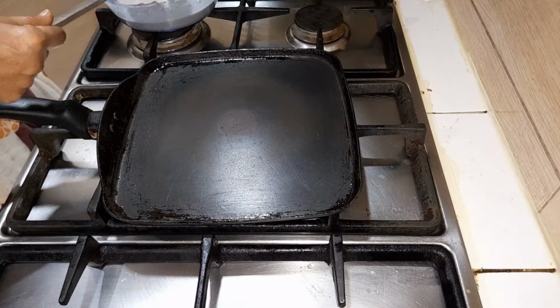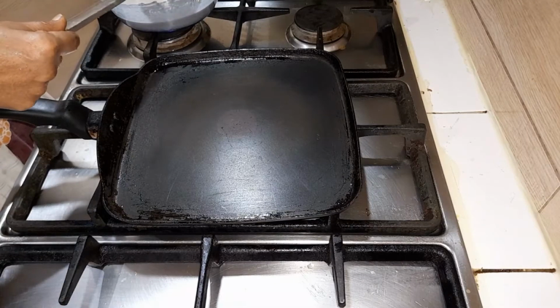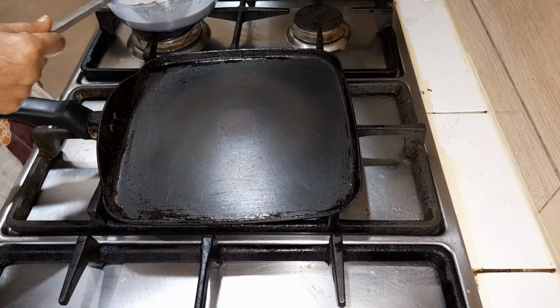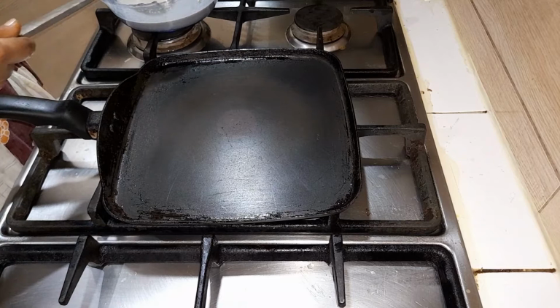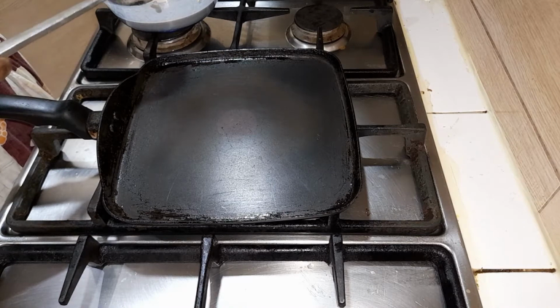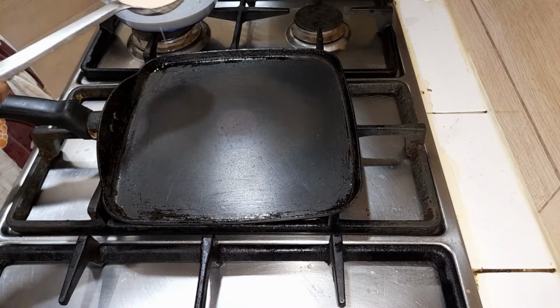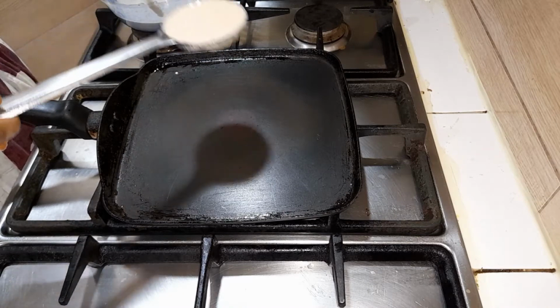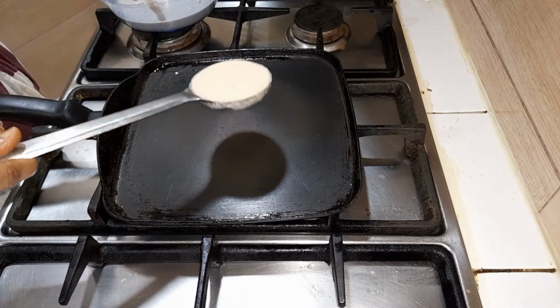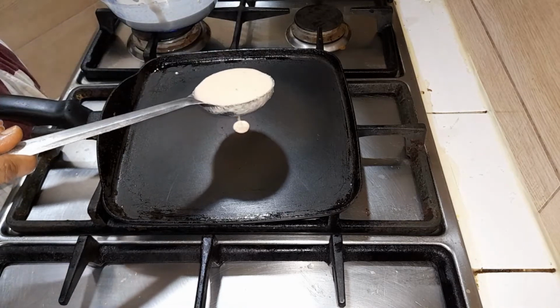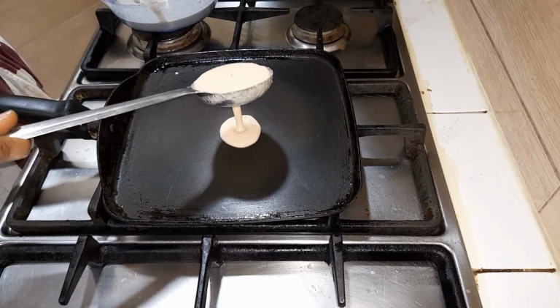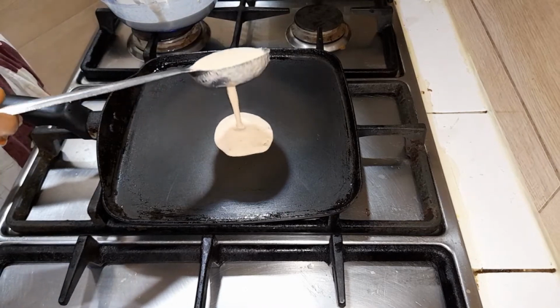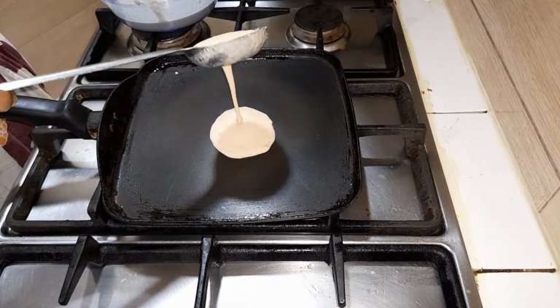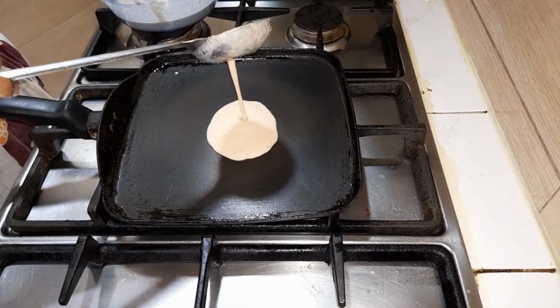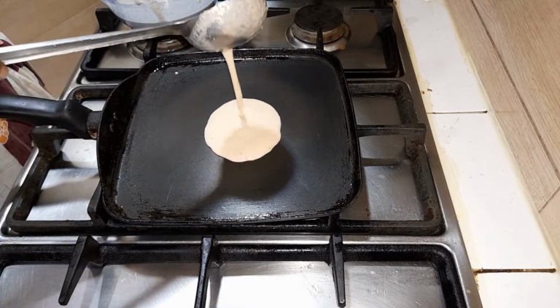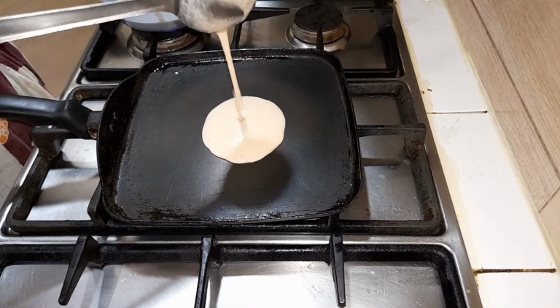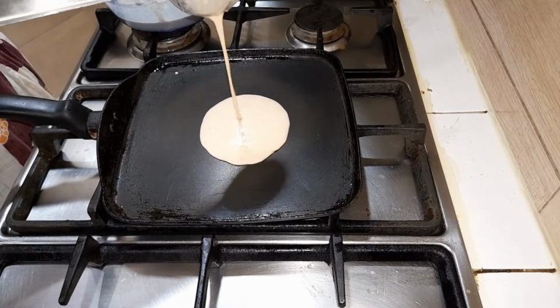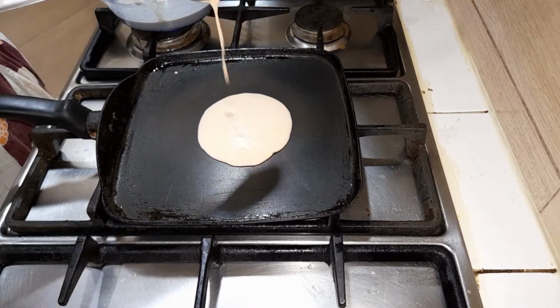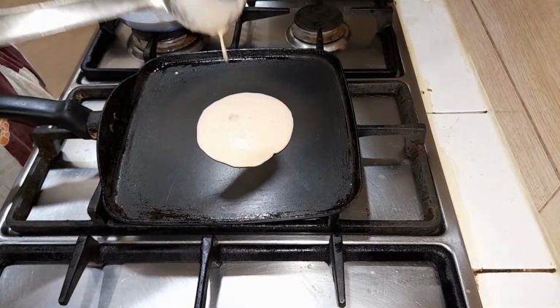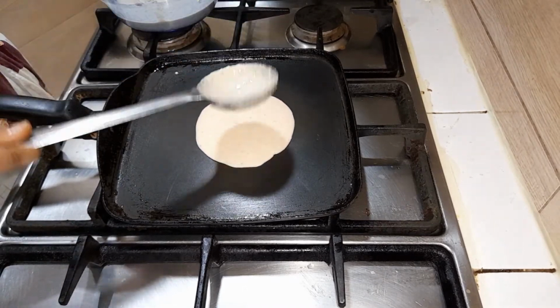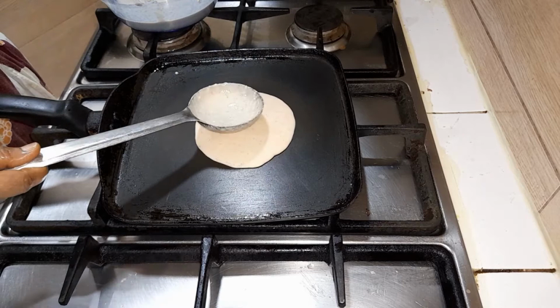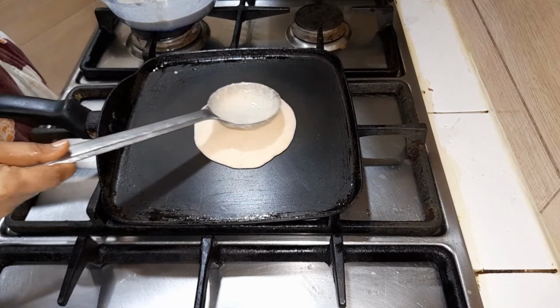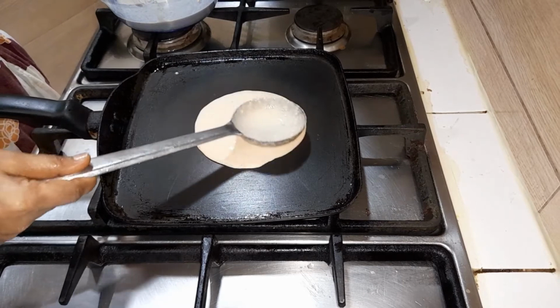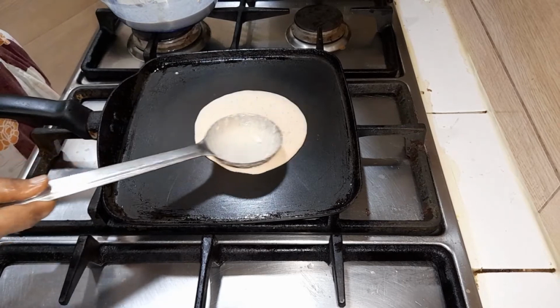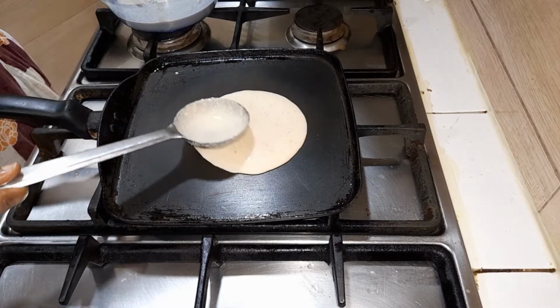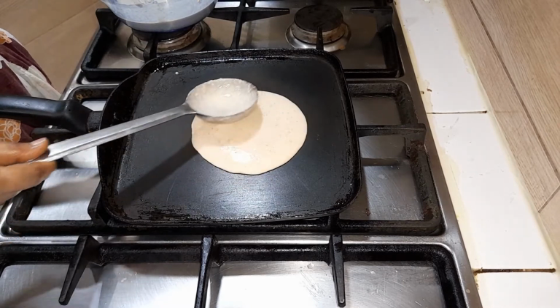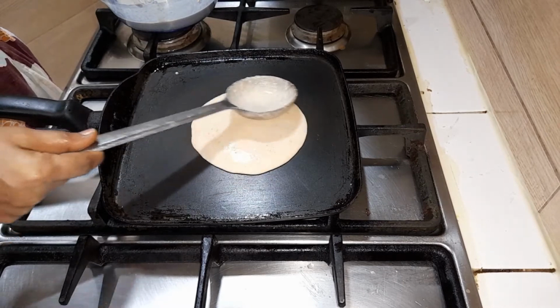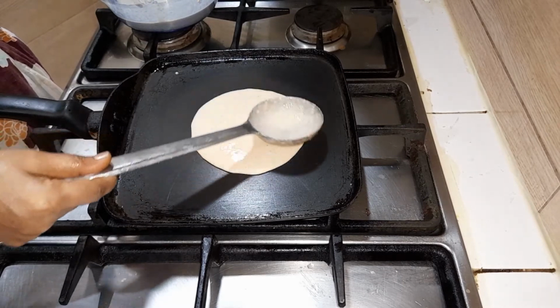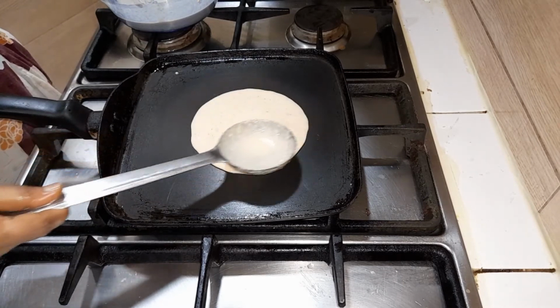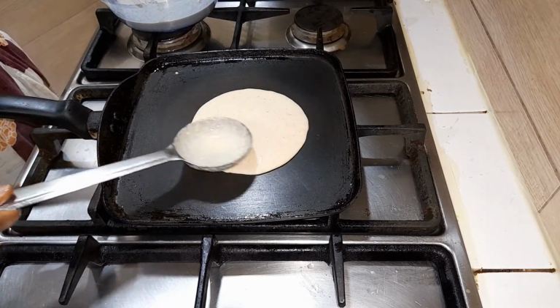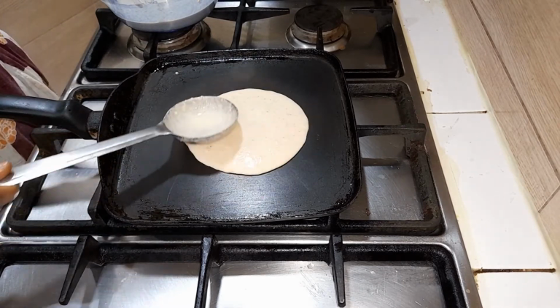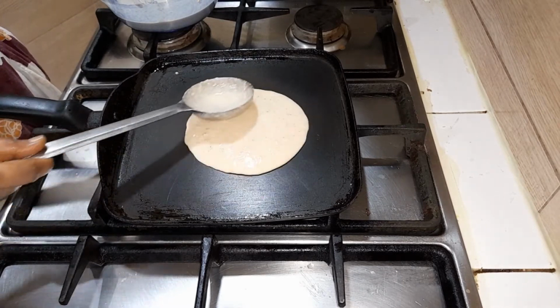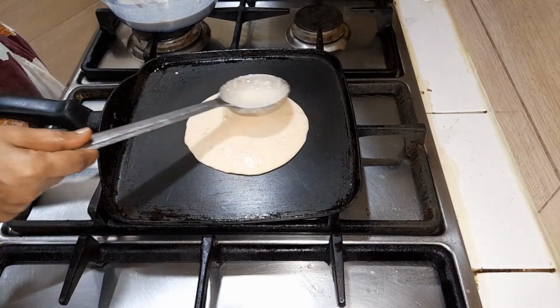To a heated pan, add a ladle of this batter and spread it evenly into a round pancake.